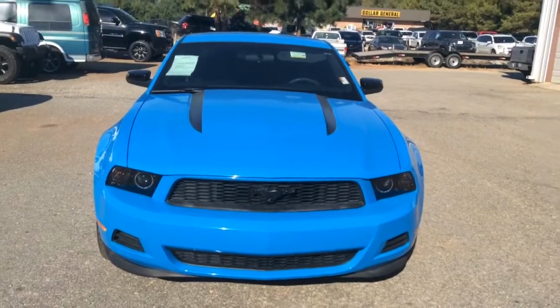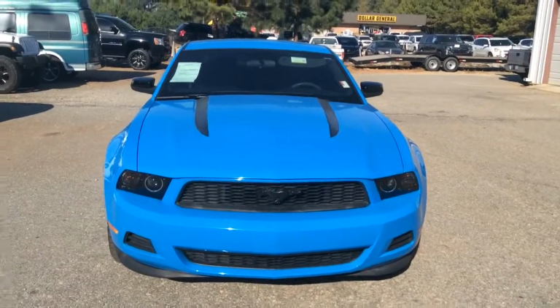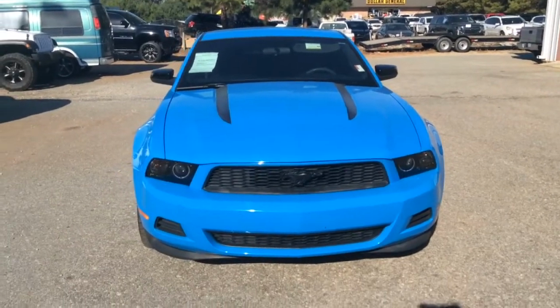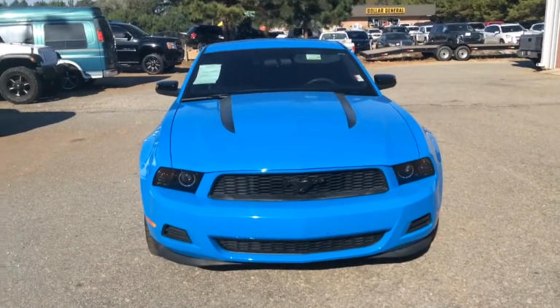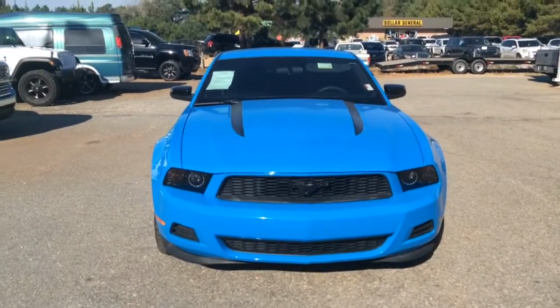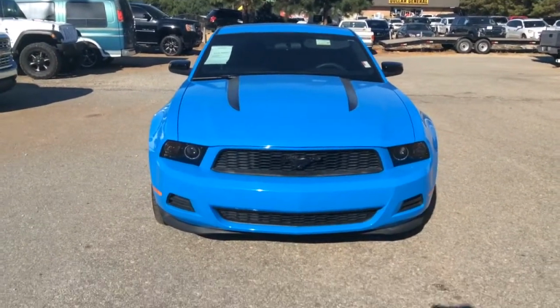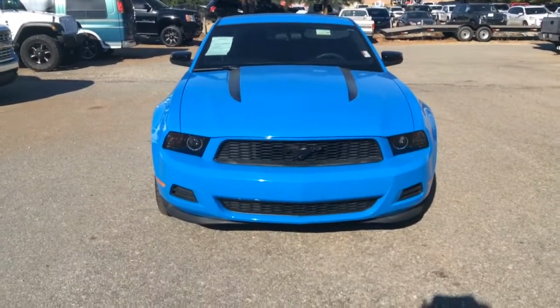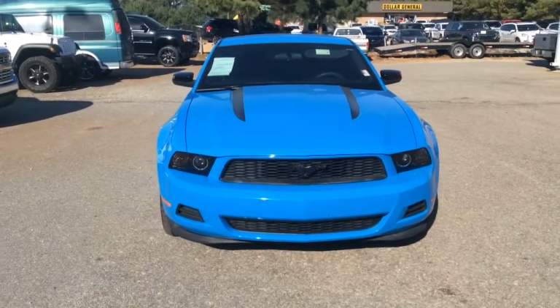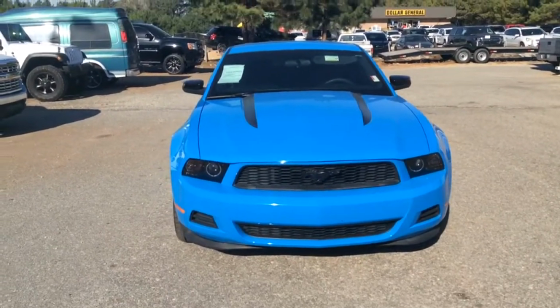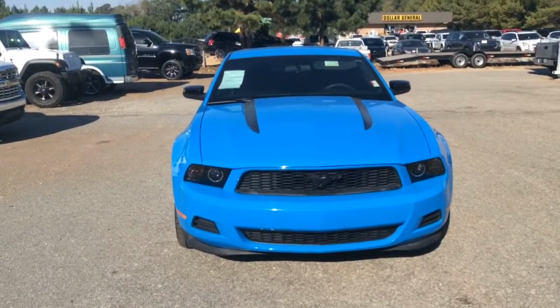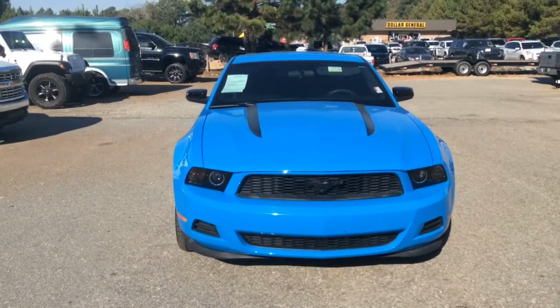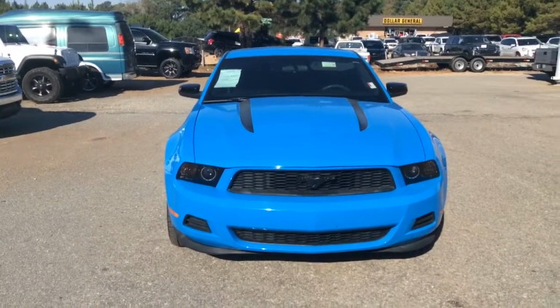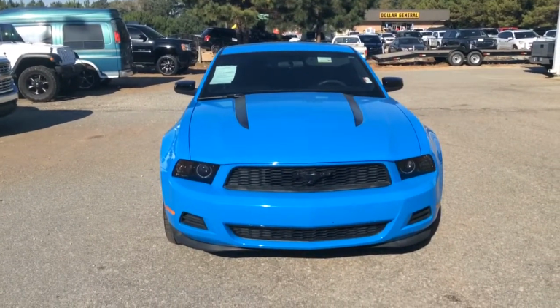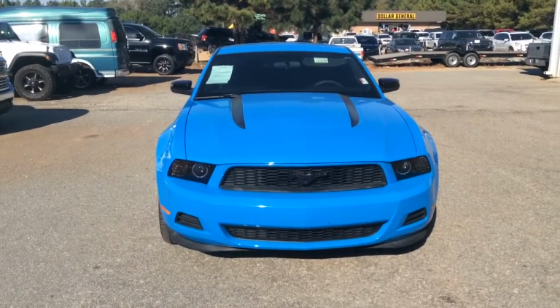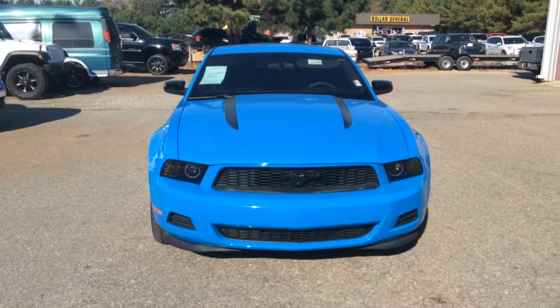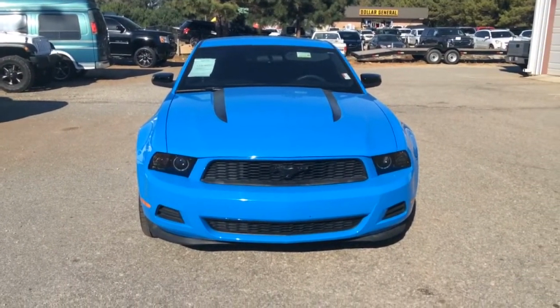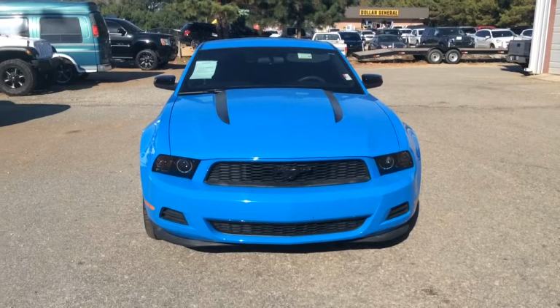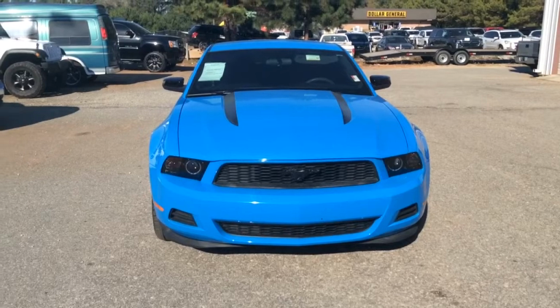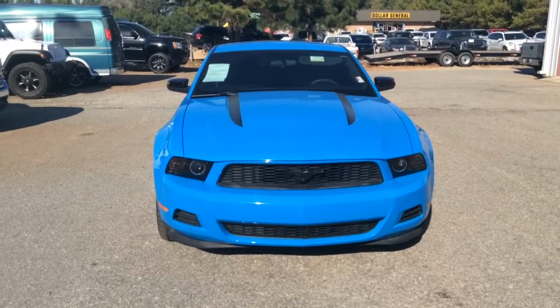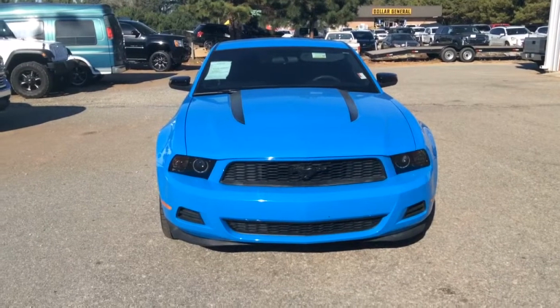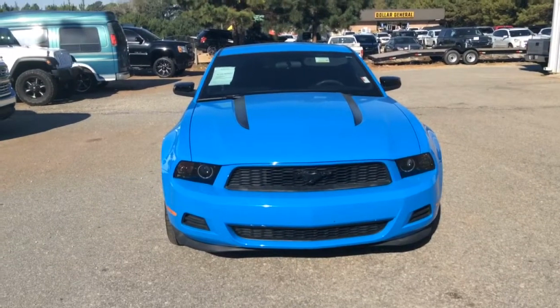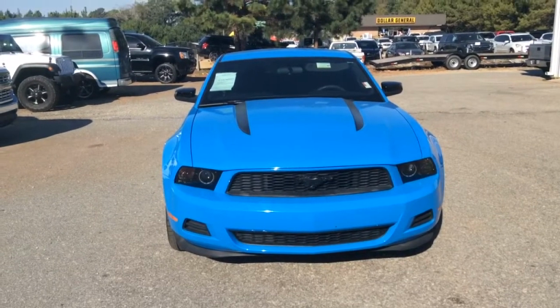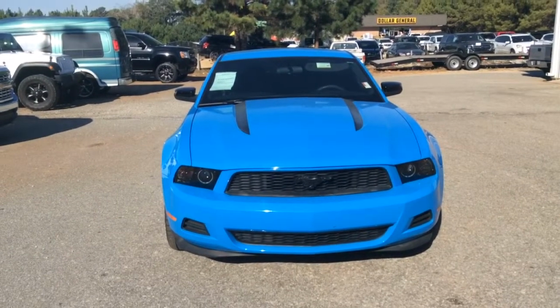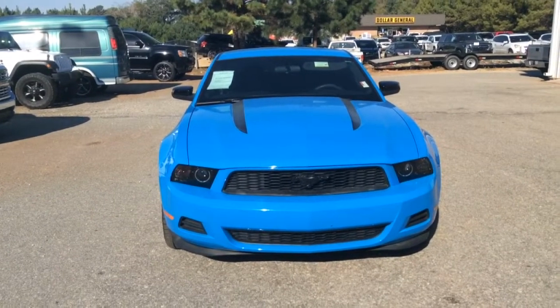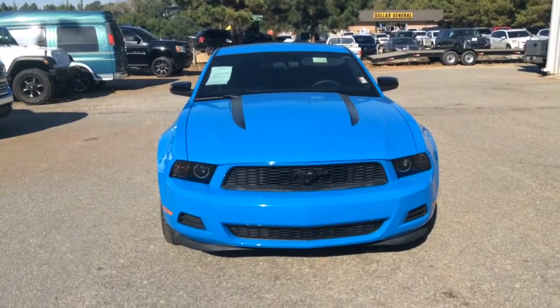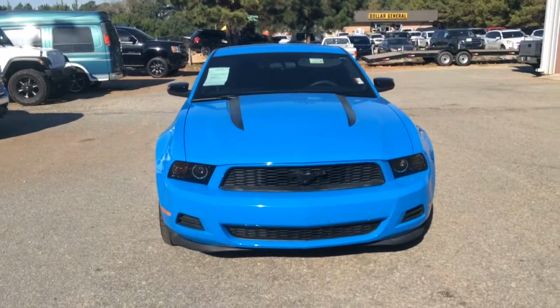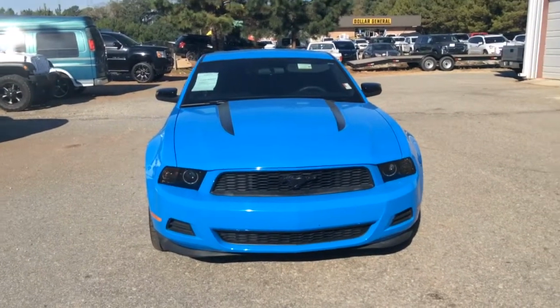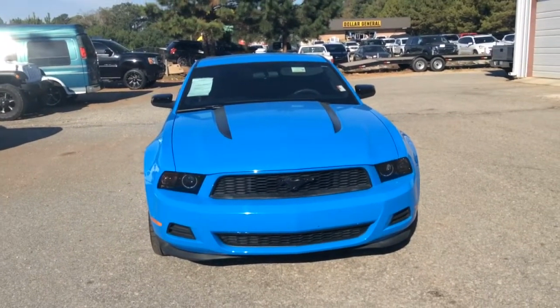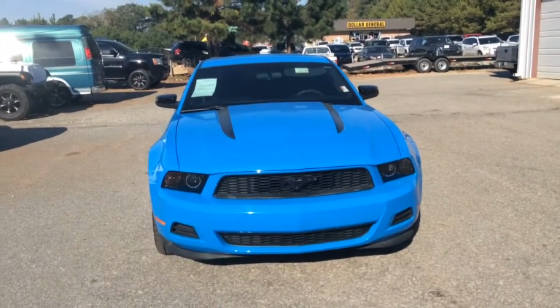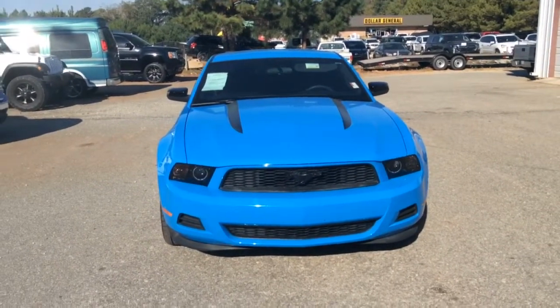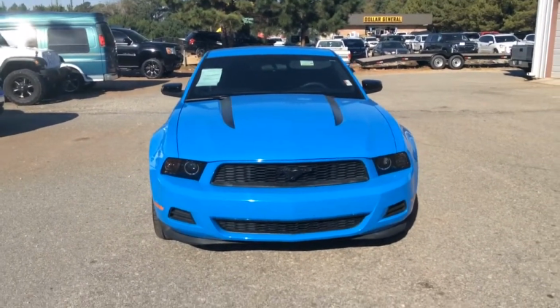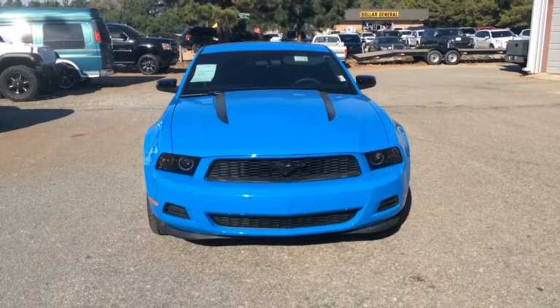Good morning Morgan, this is Susan over at Jimmy Britt Chevrolet, and this is your personal walk-around video of the 2012 Ford Mustang.